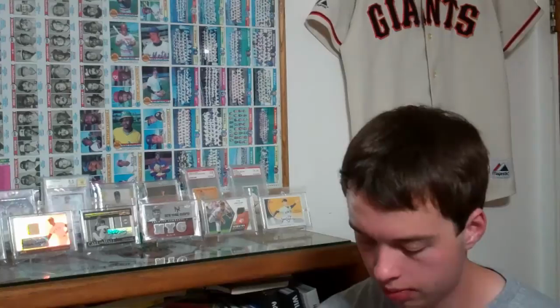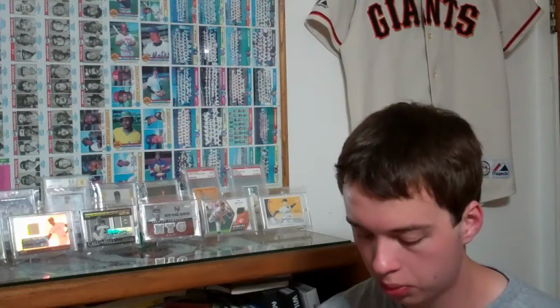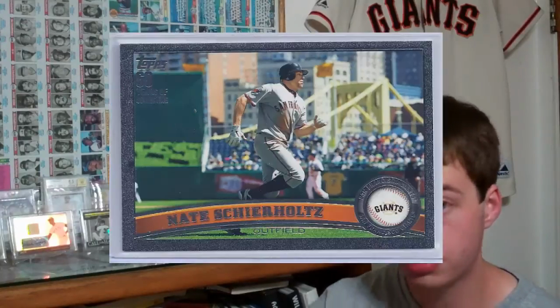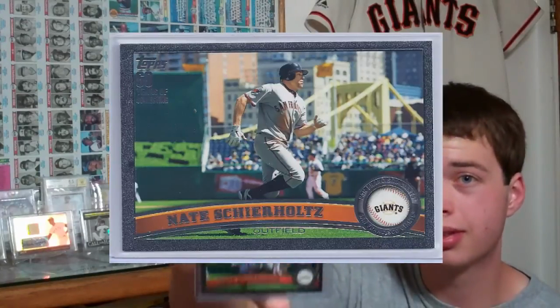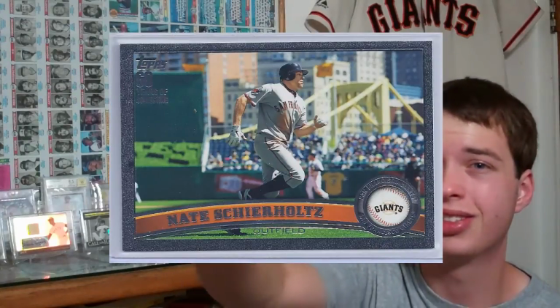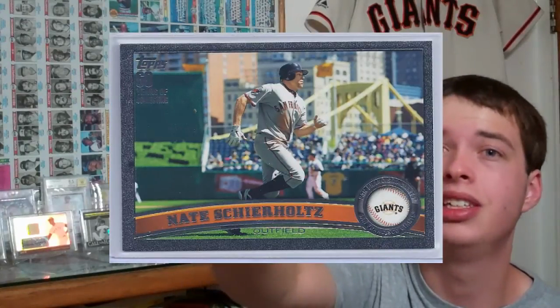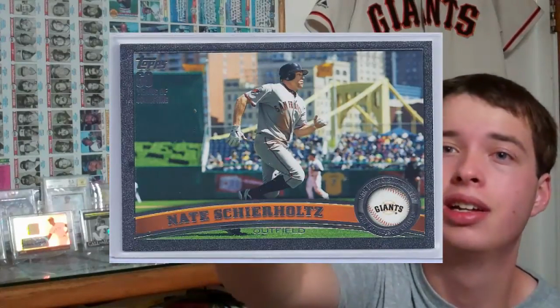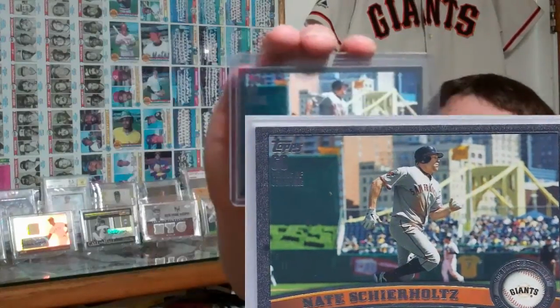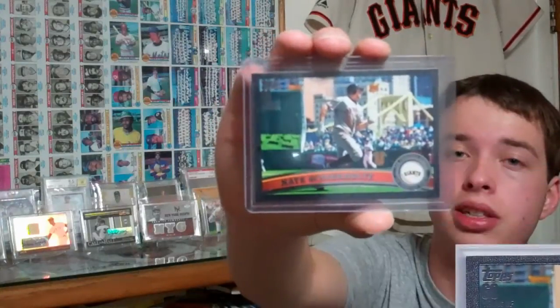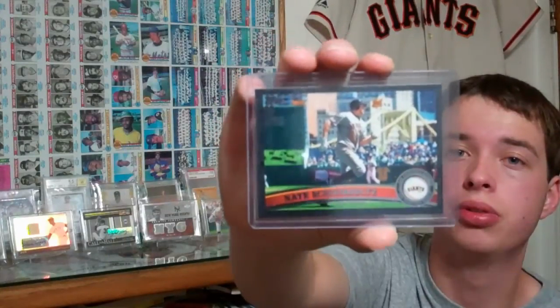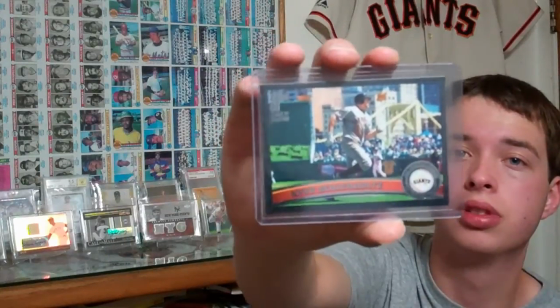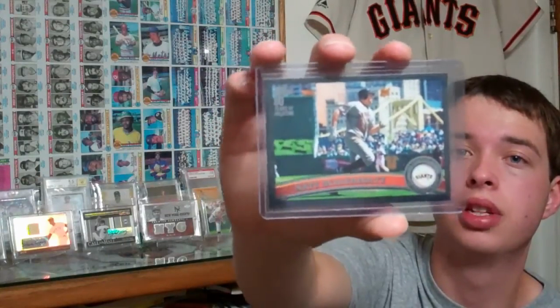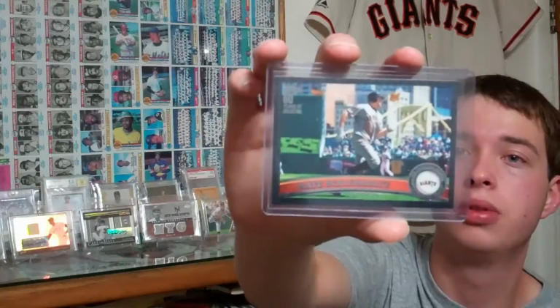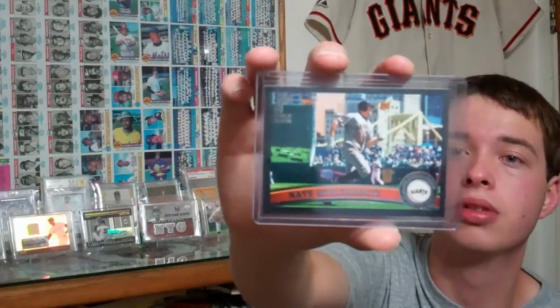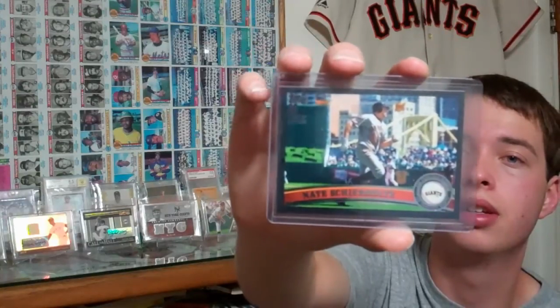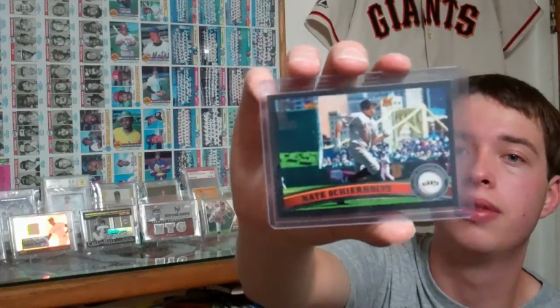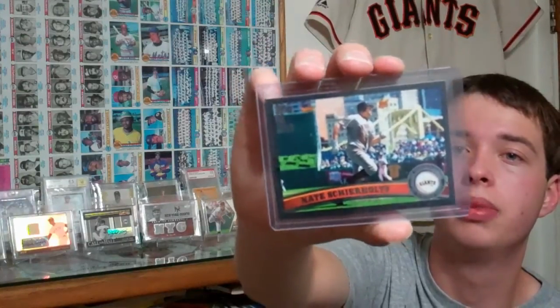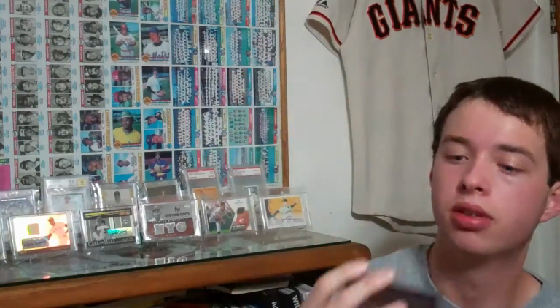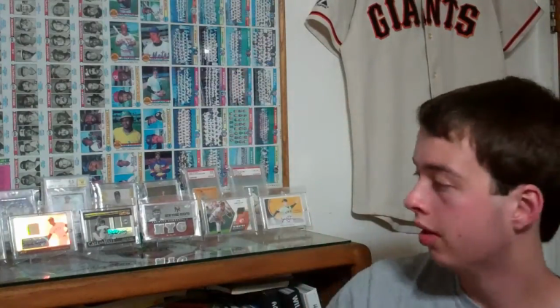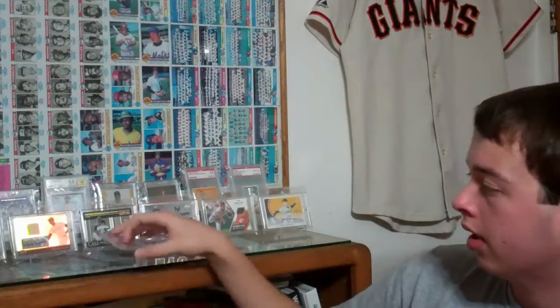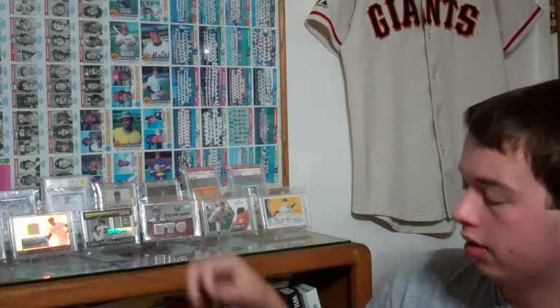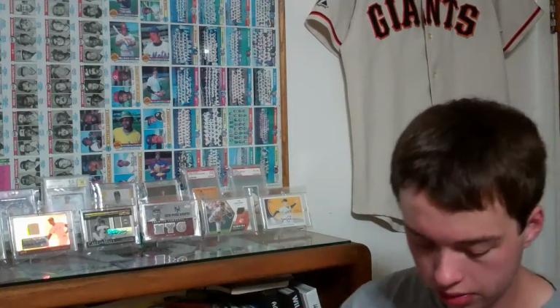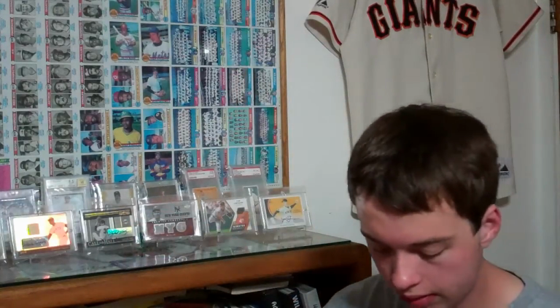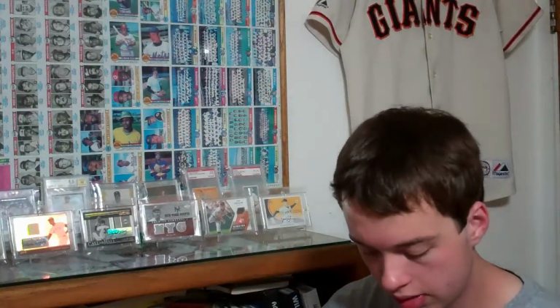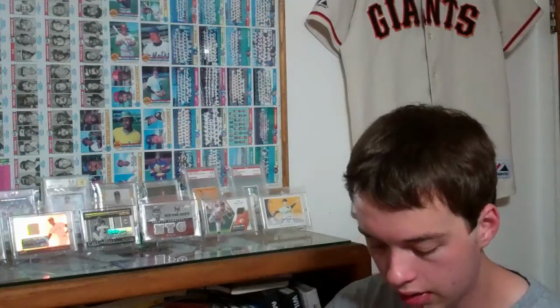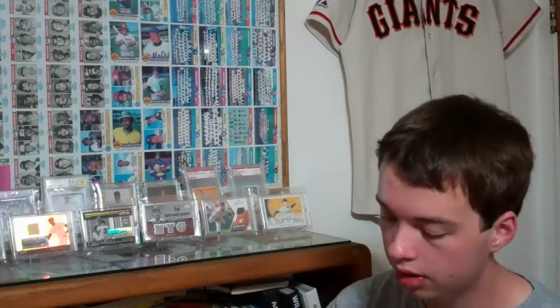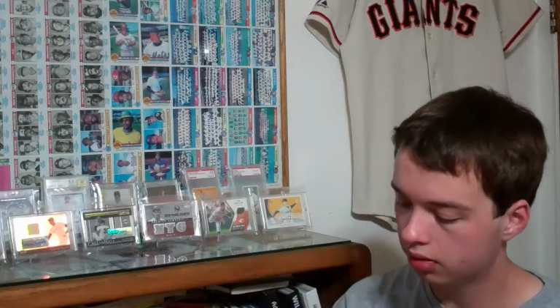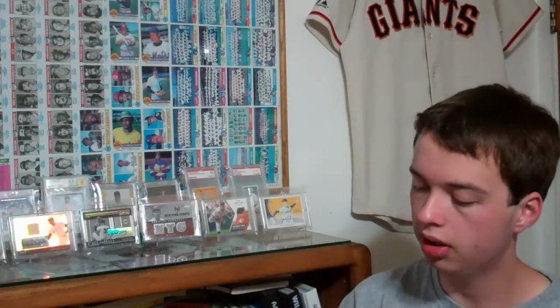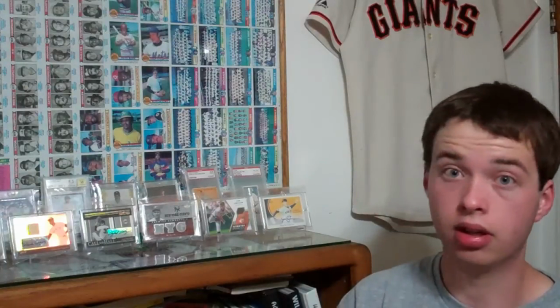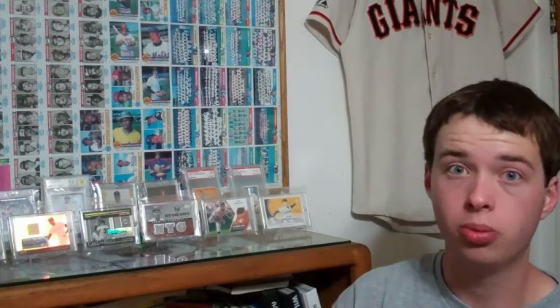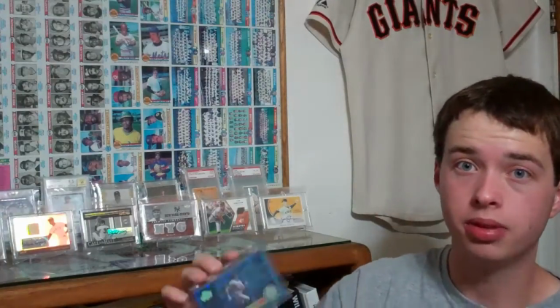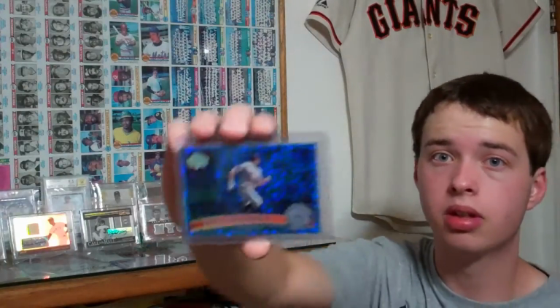Black border, 56 out of 60 — Nate Schierholtz. This is out of 2011 Update. And then also numbered out of 60, 13 of 60, Hope Diamond Parallel.